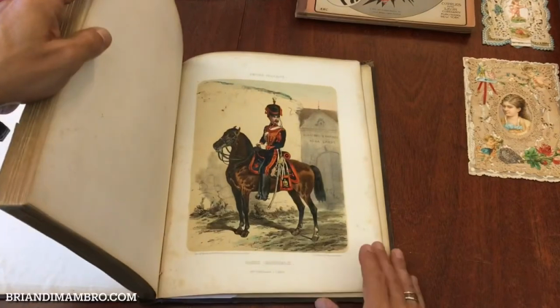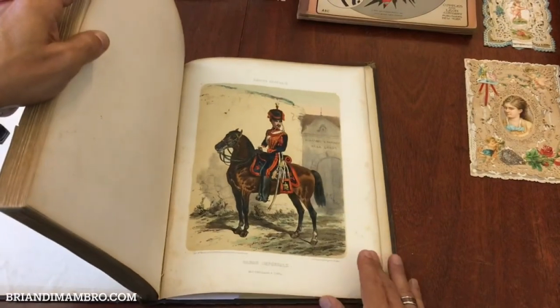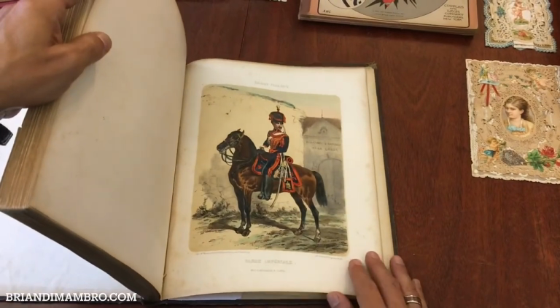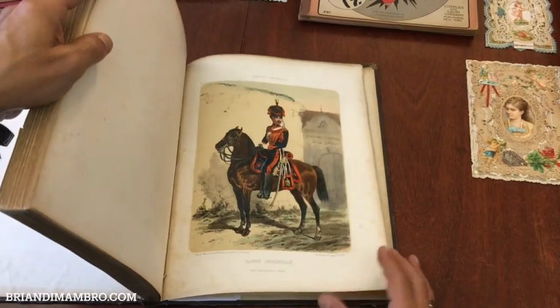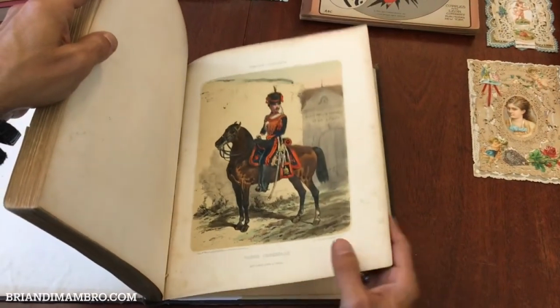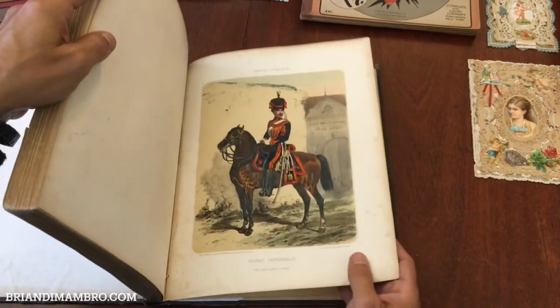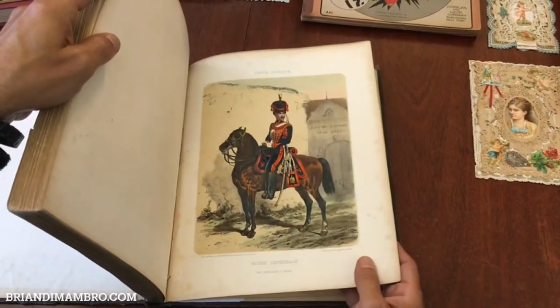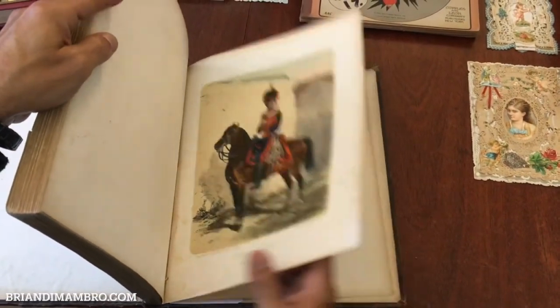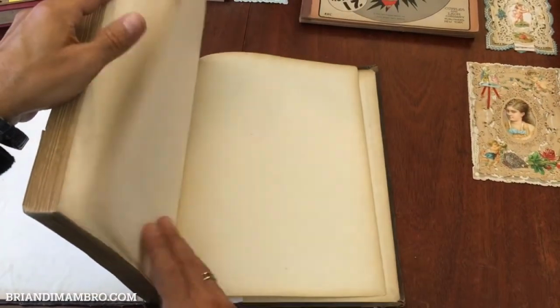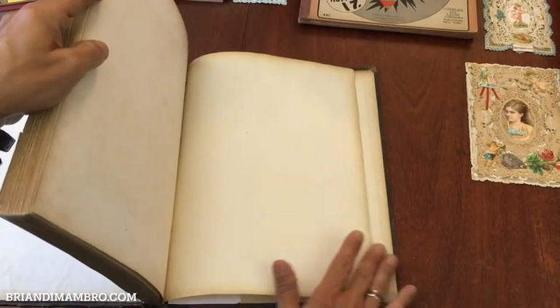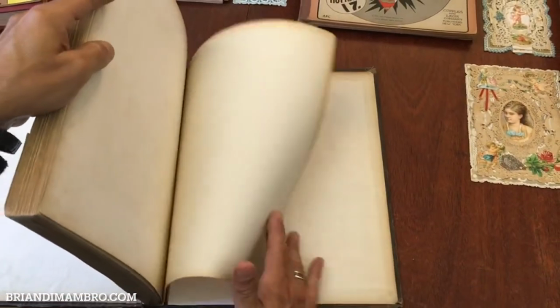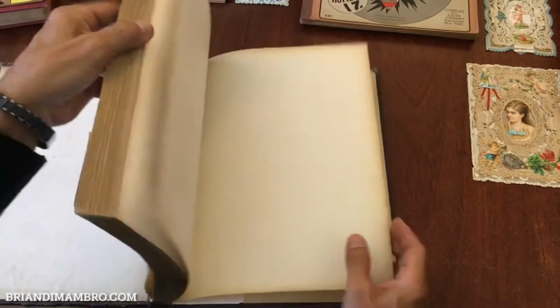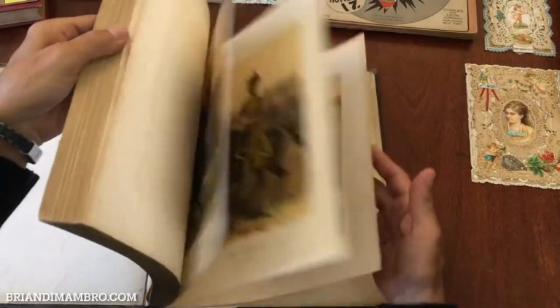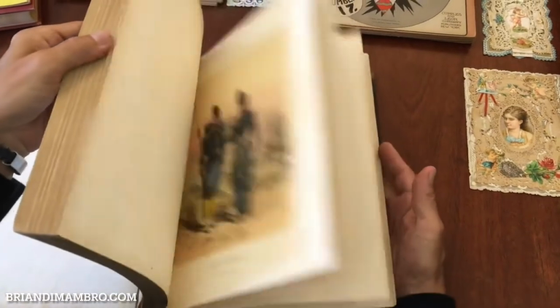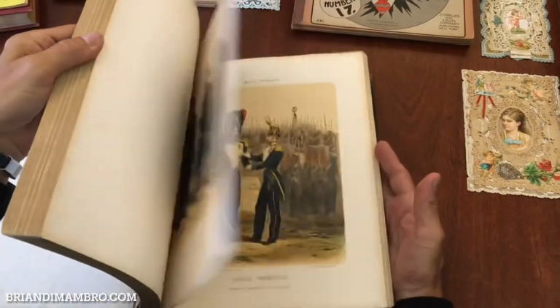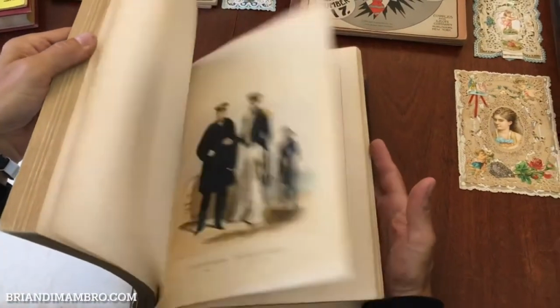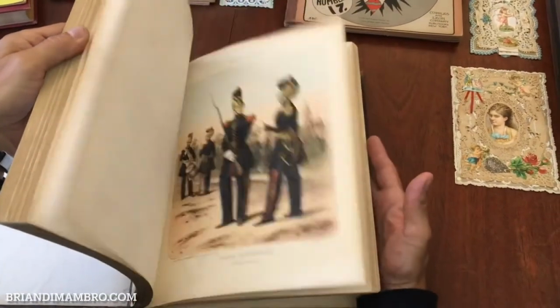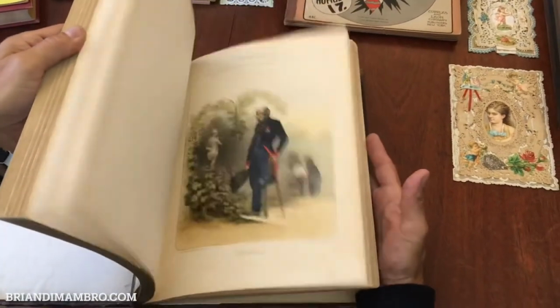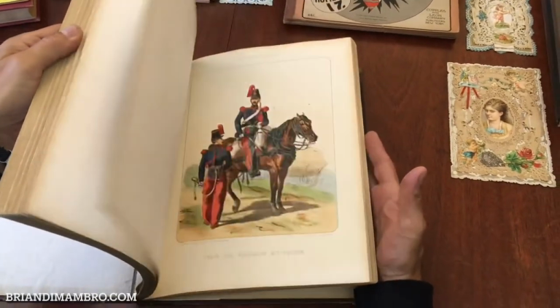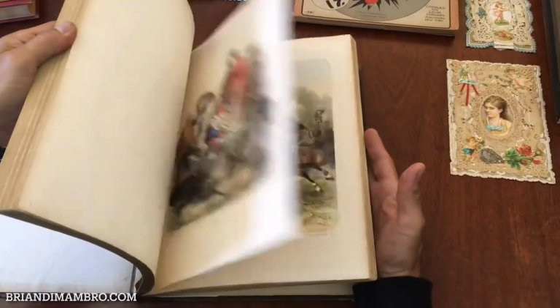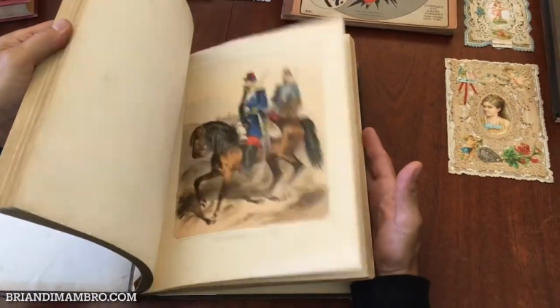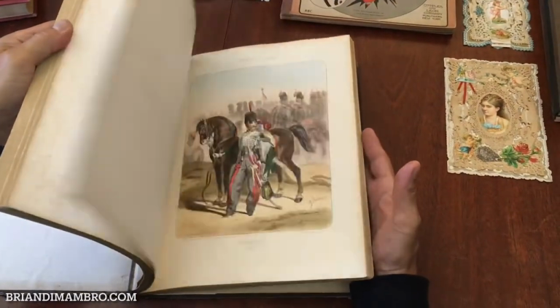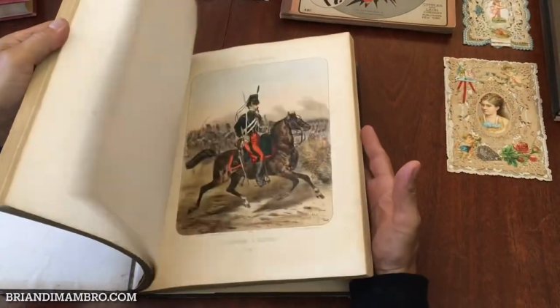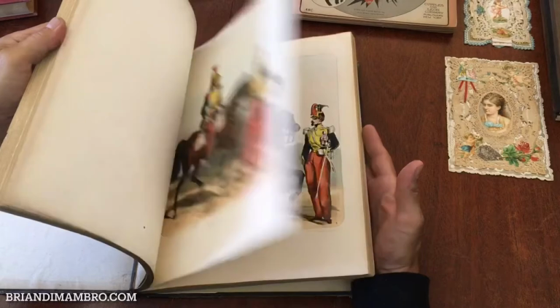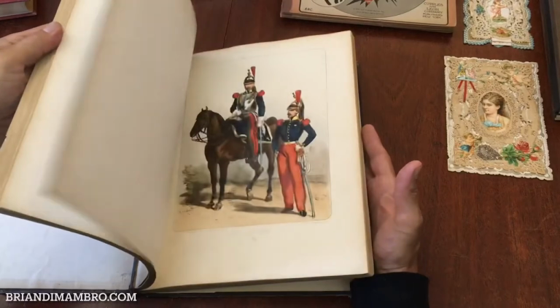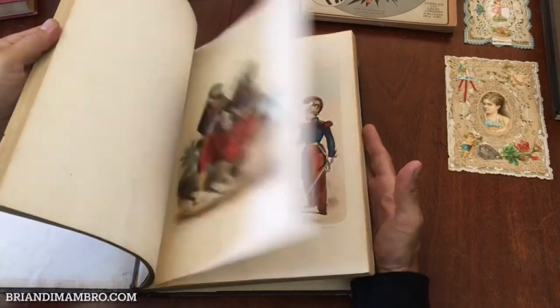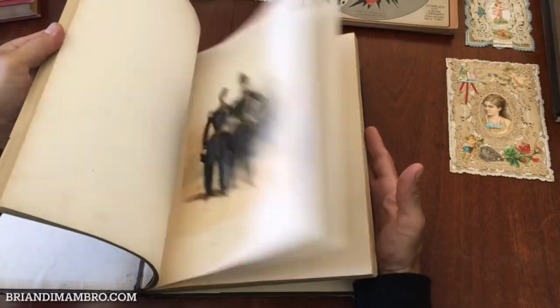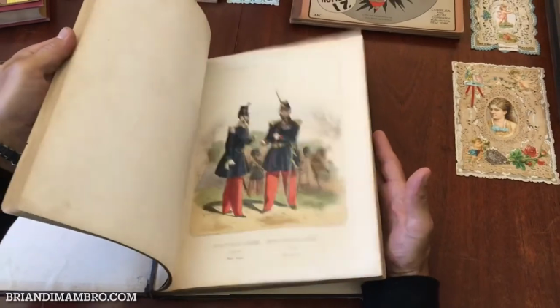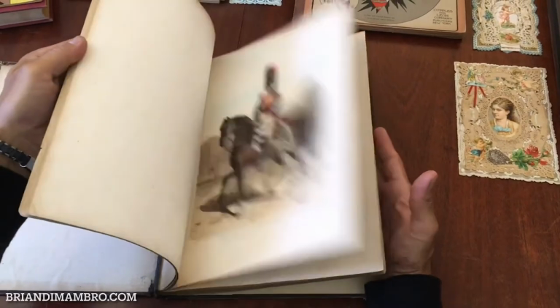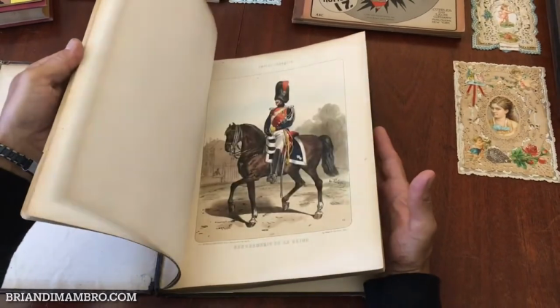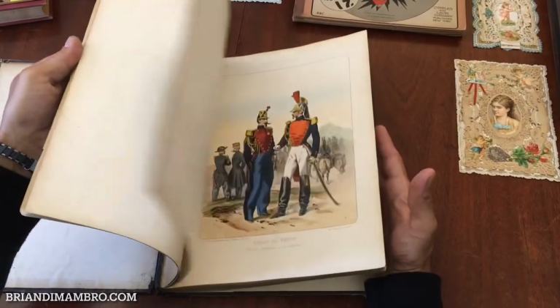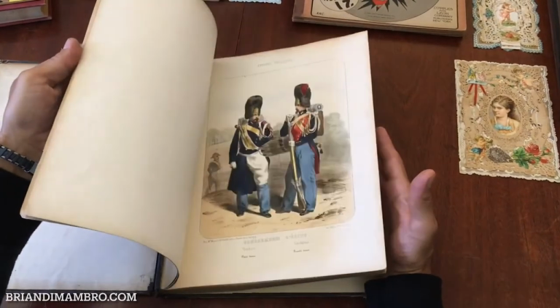And we're coming to the end — this is the final image. So you have now seen all 59 images. And if this color plate book interests you, it is available now online from me, Brian DeMambro.